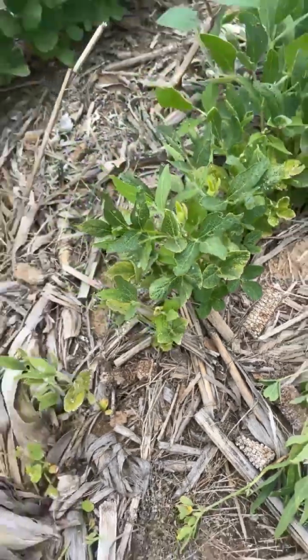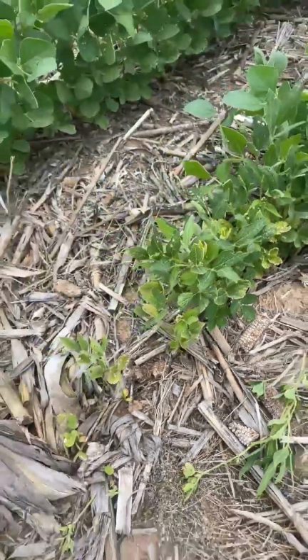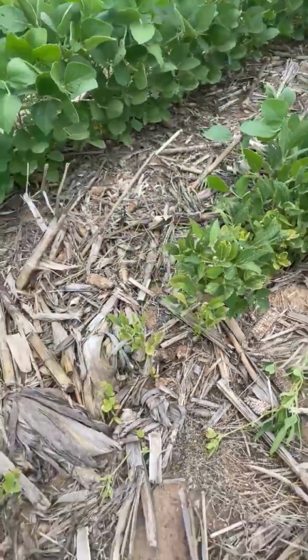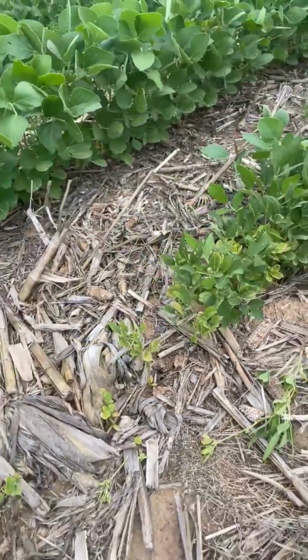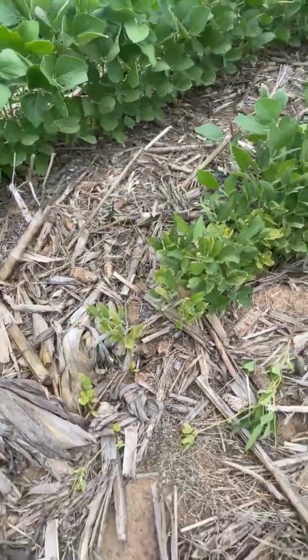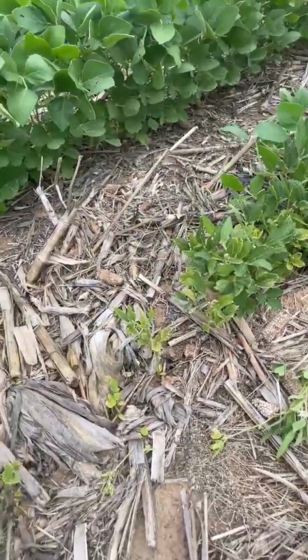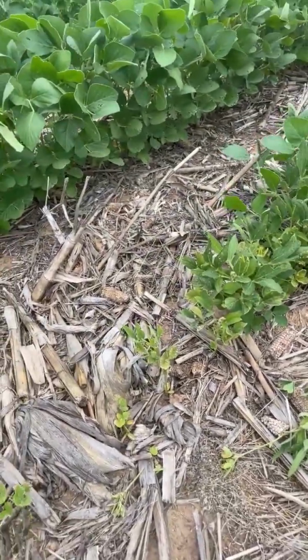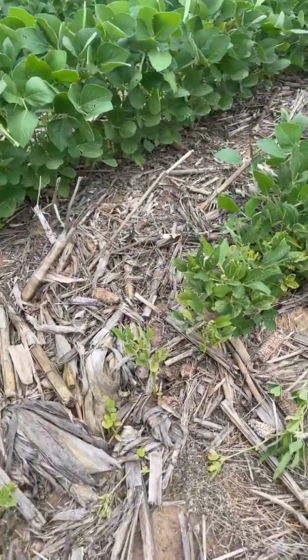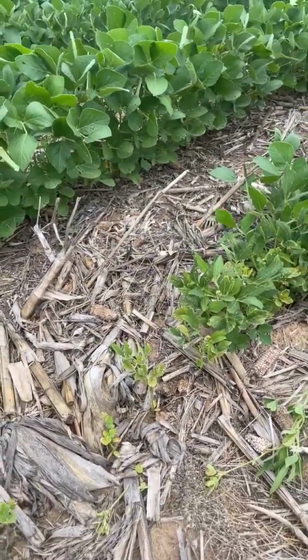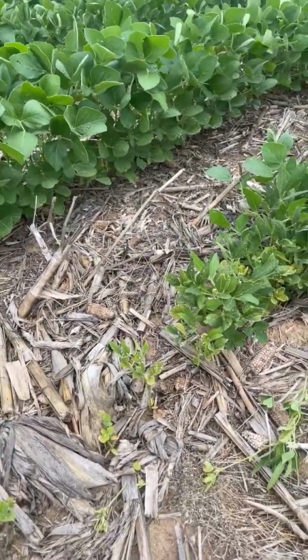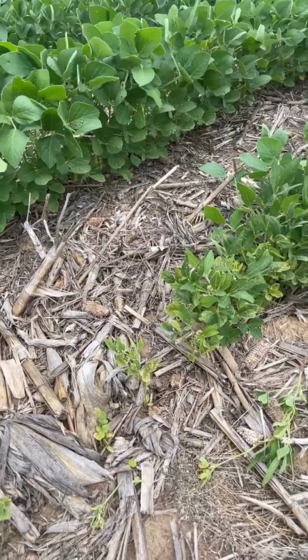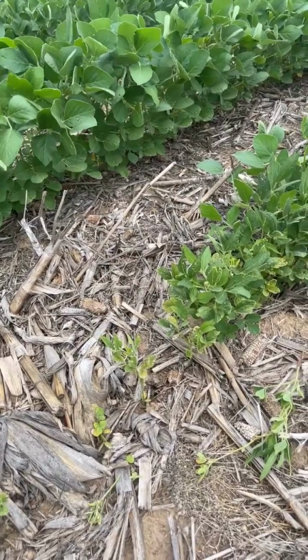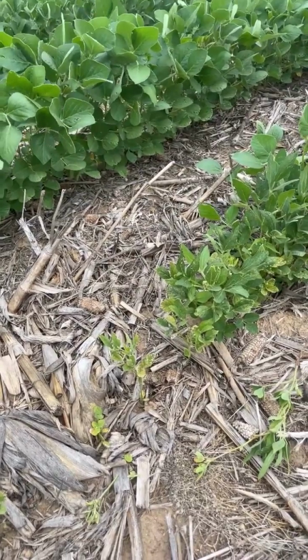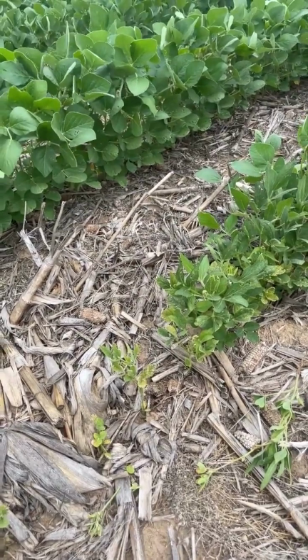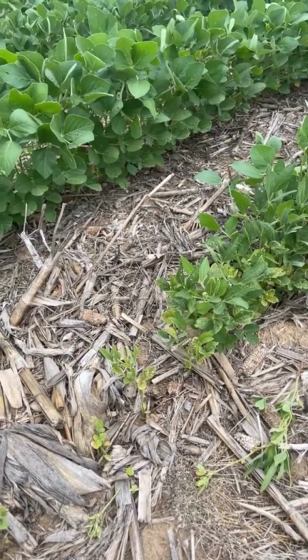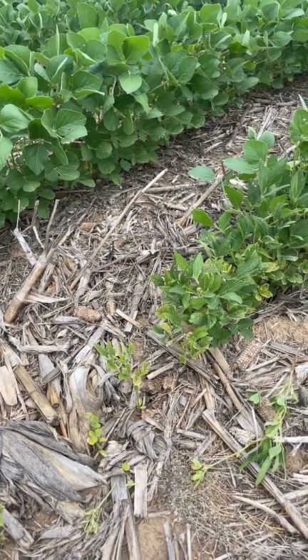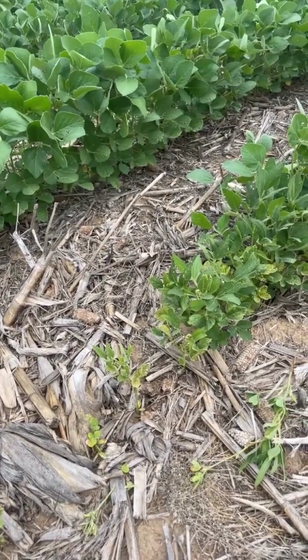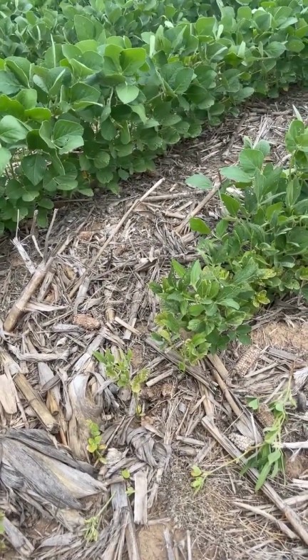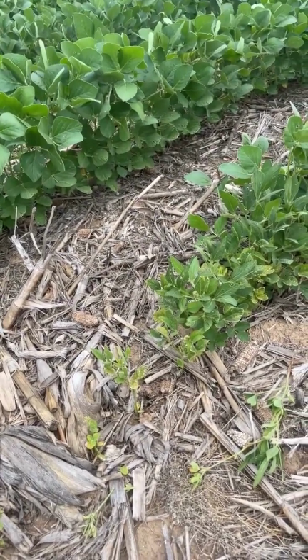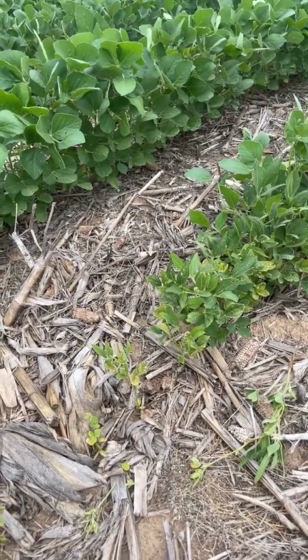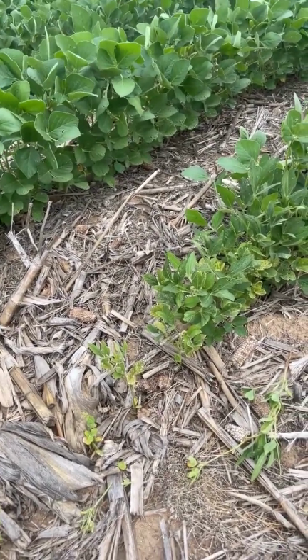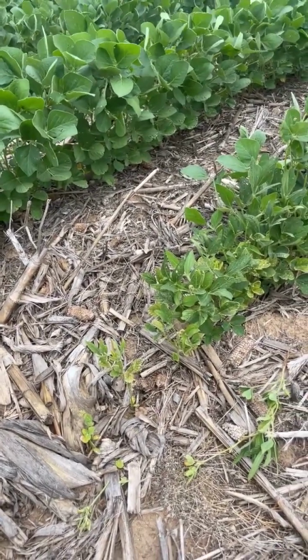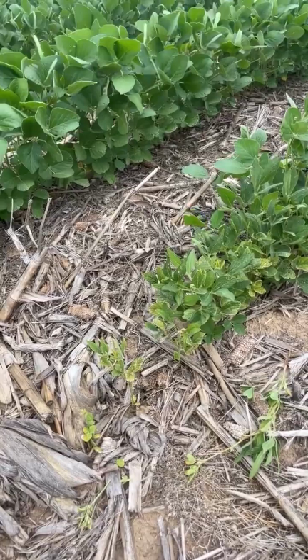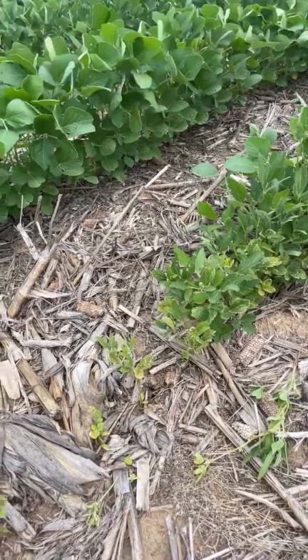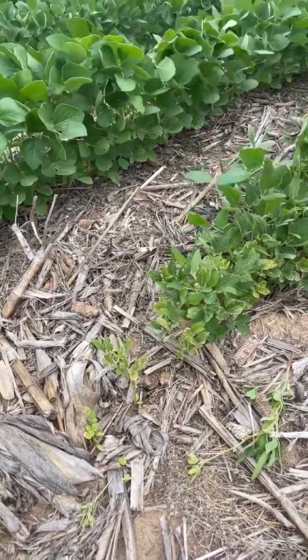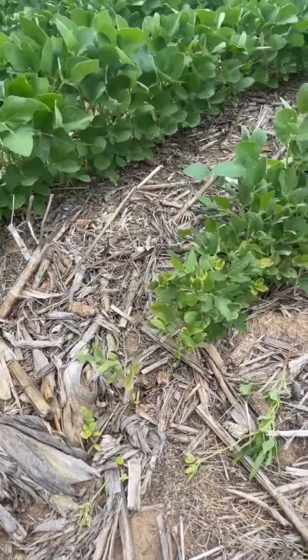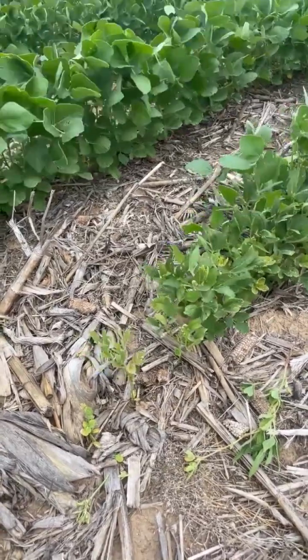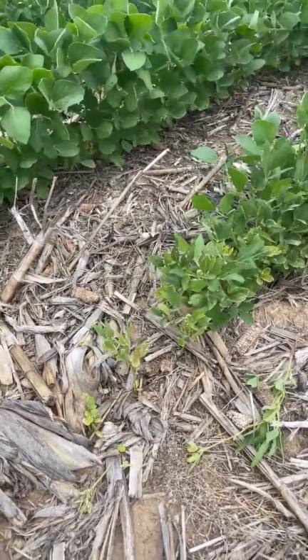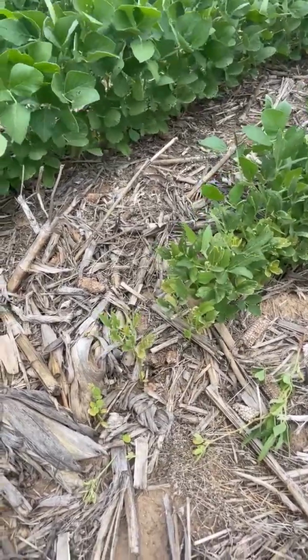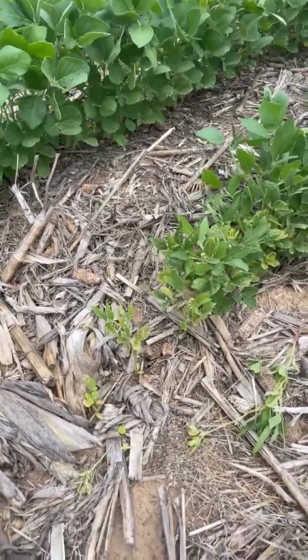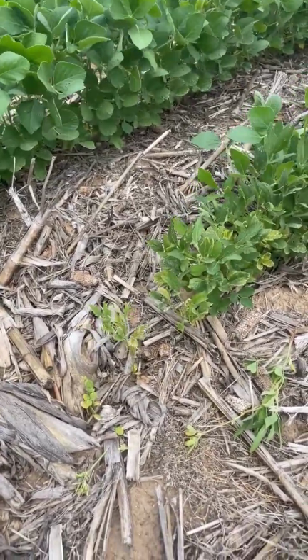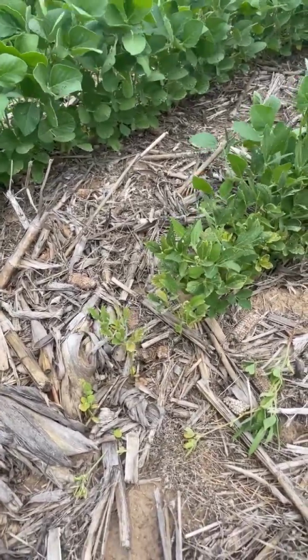This field is extremely sandy and irrigated. It is well known for having soybean cyst nematode, lance nematode, lesion nematode, and several others that have been sampled in the past. These symptoms are very common characteristics of nematode damage.